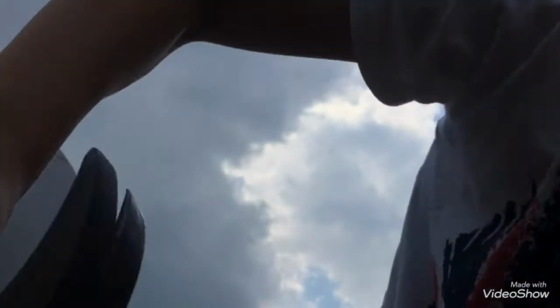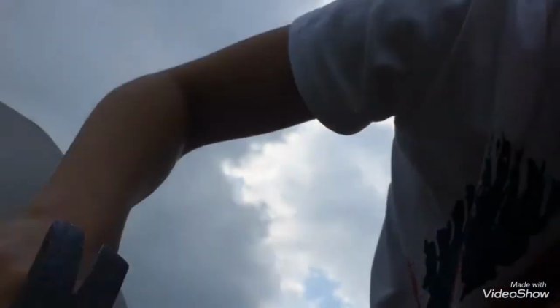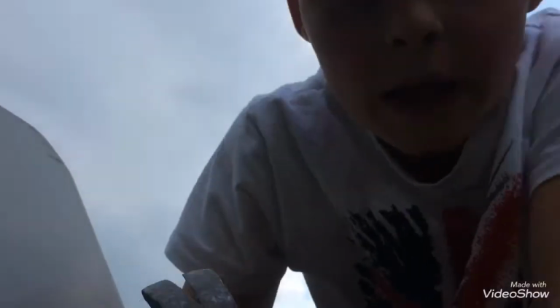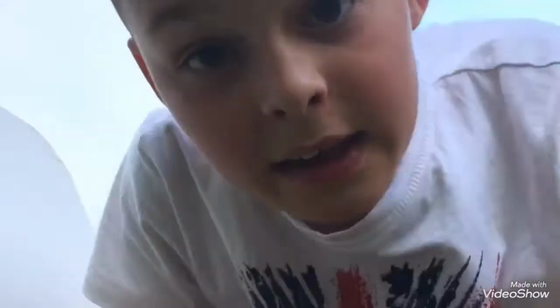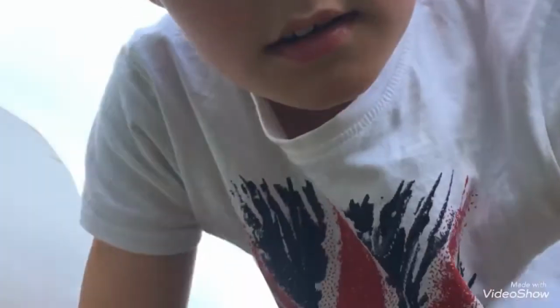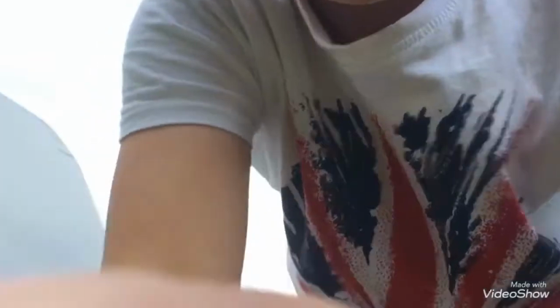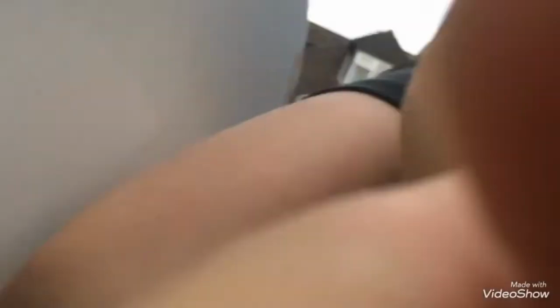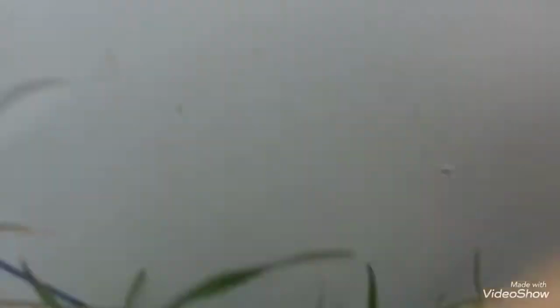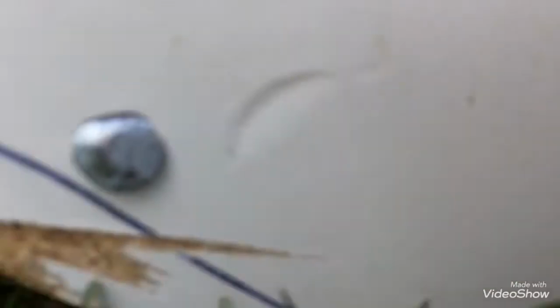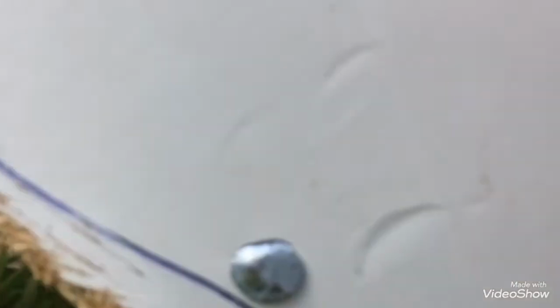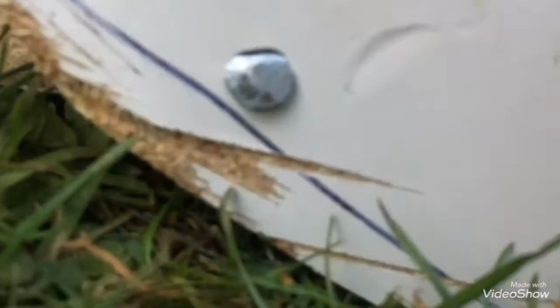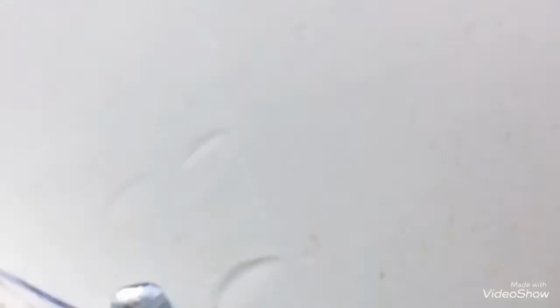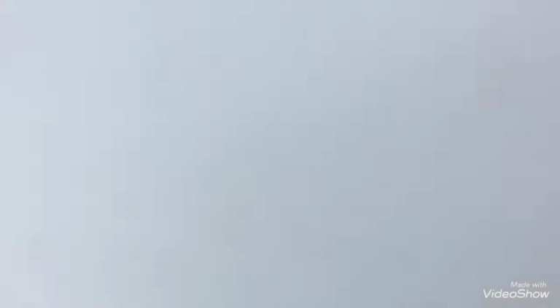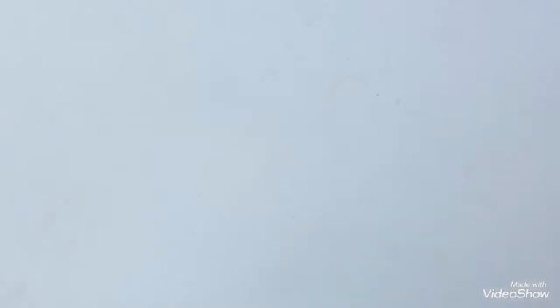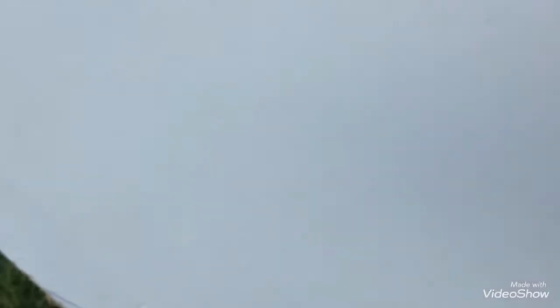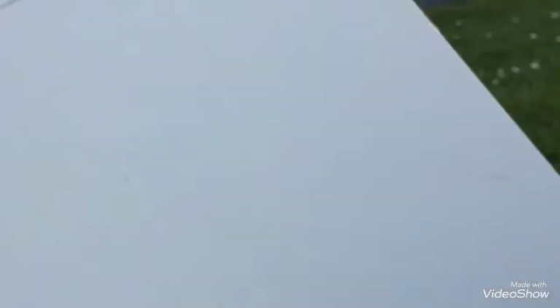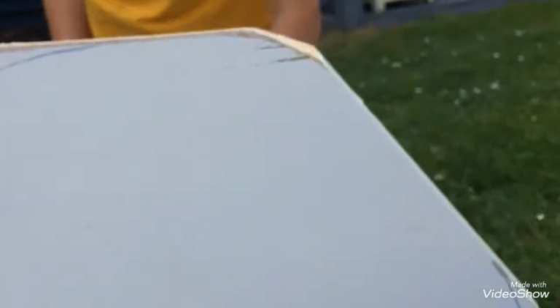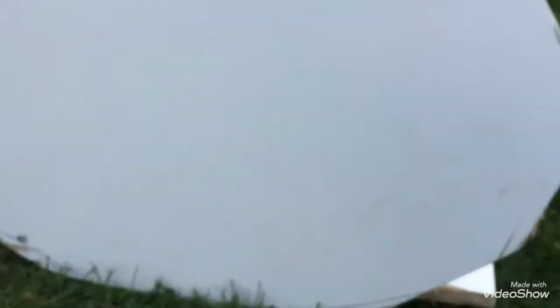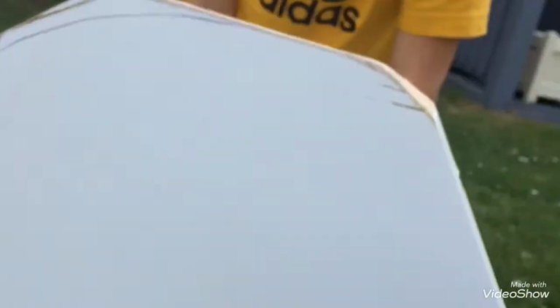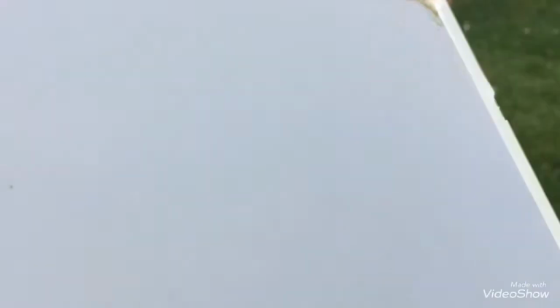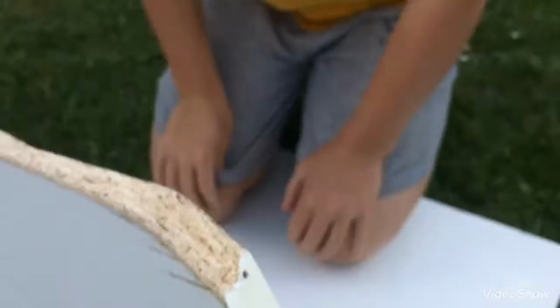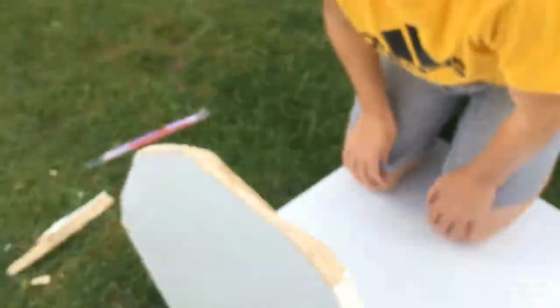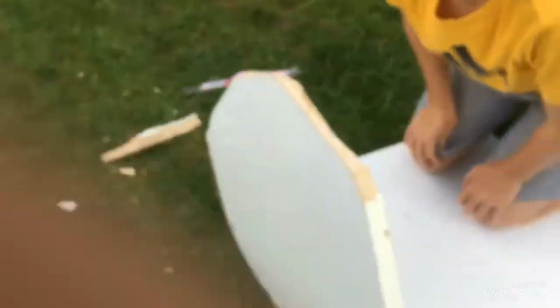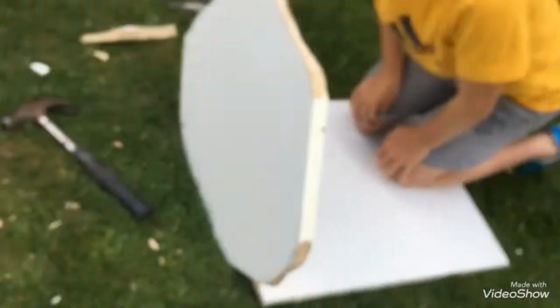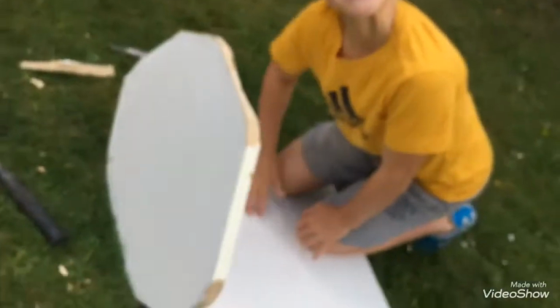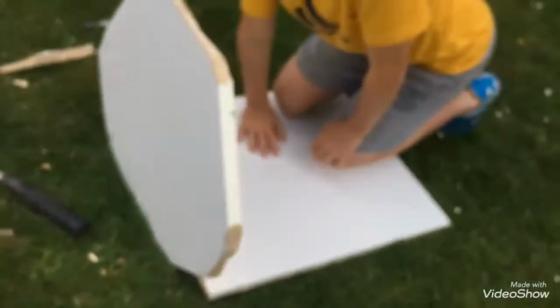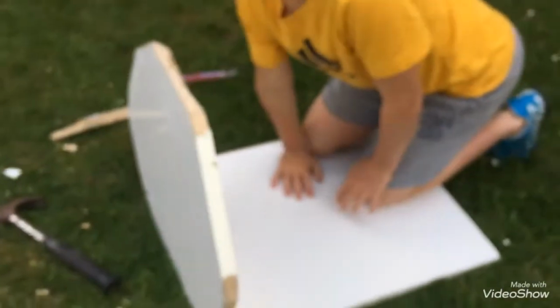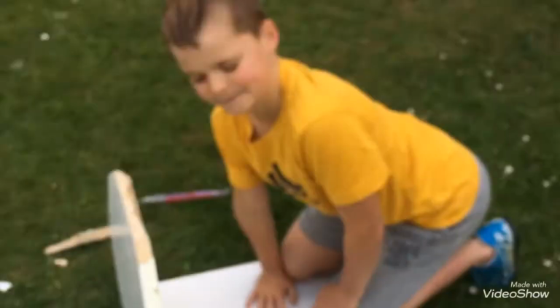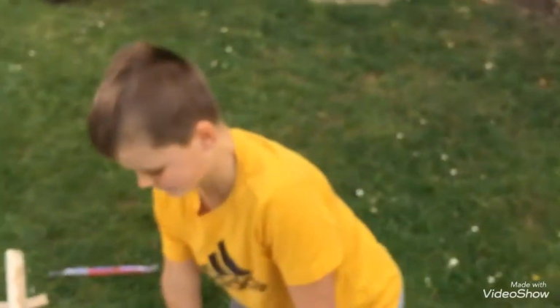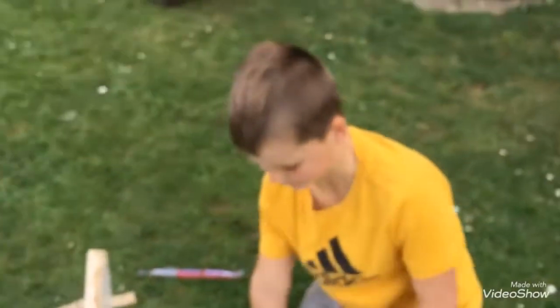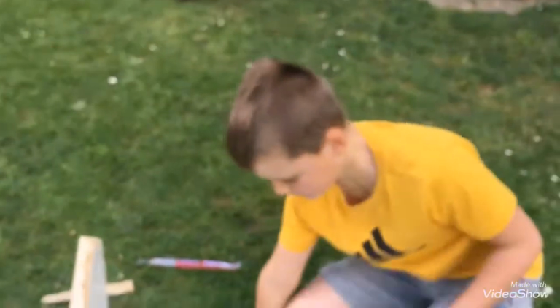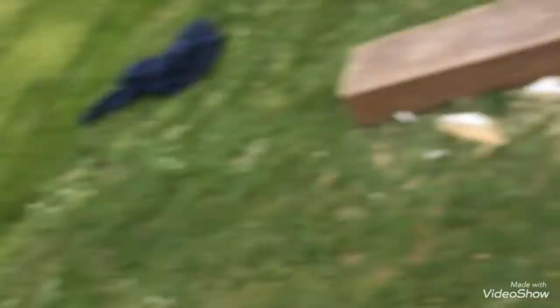Now it should be standing up like this. Oh gosh.